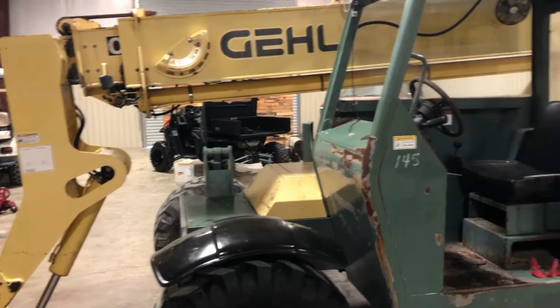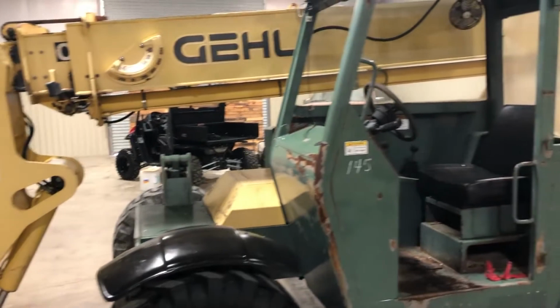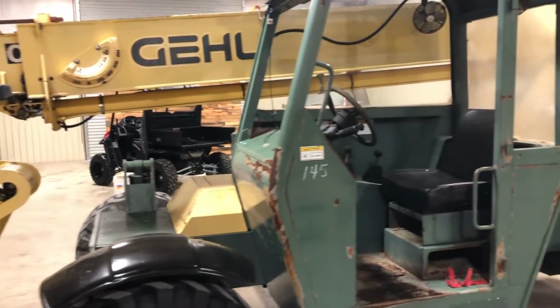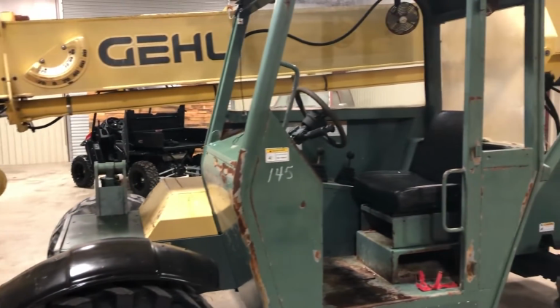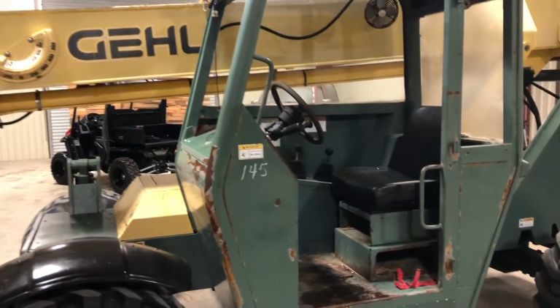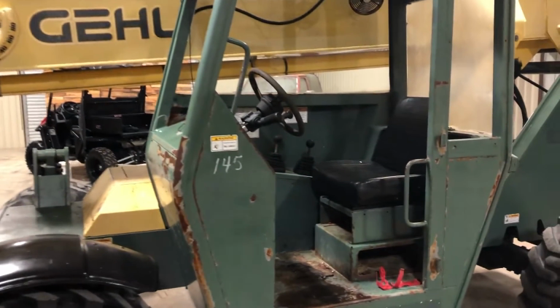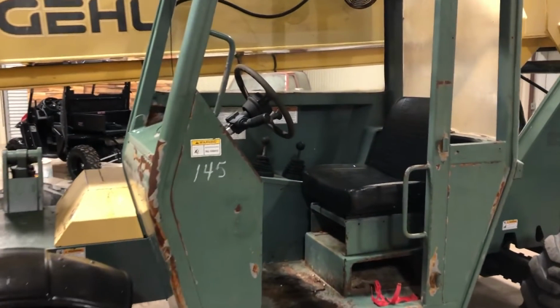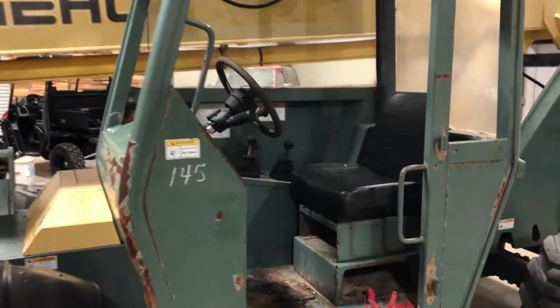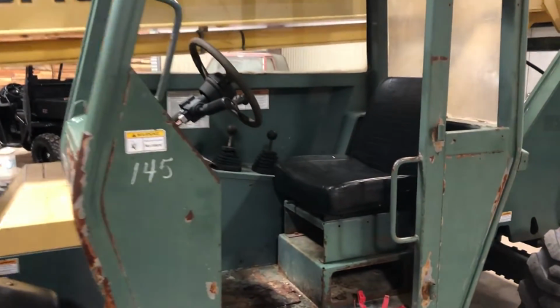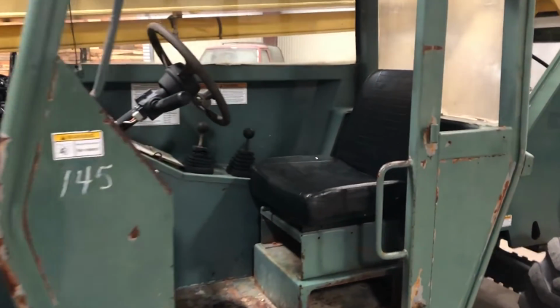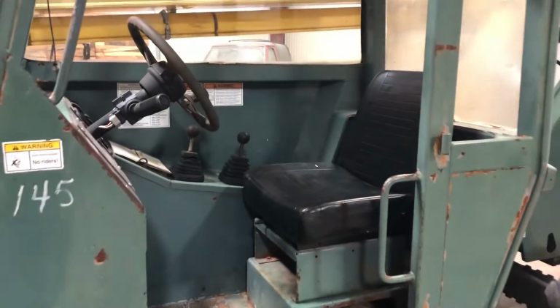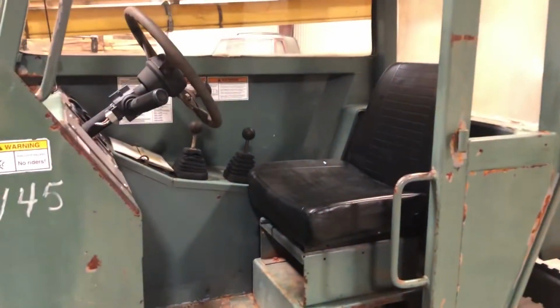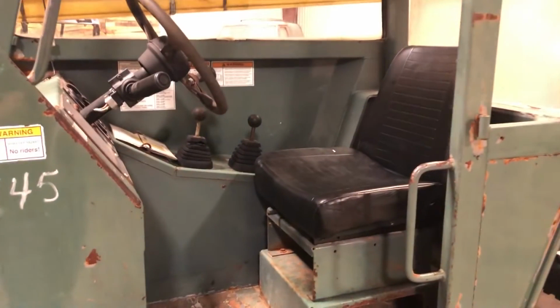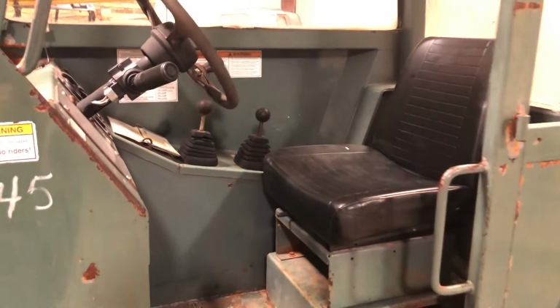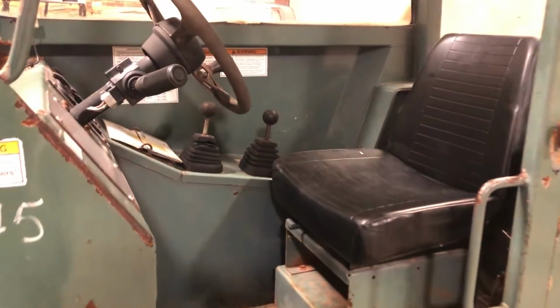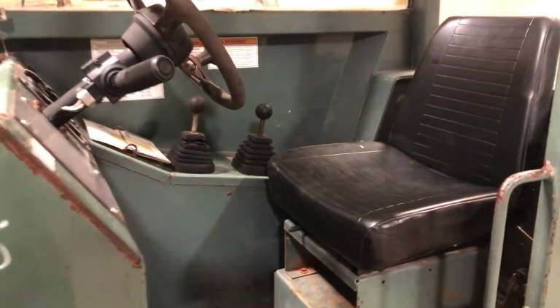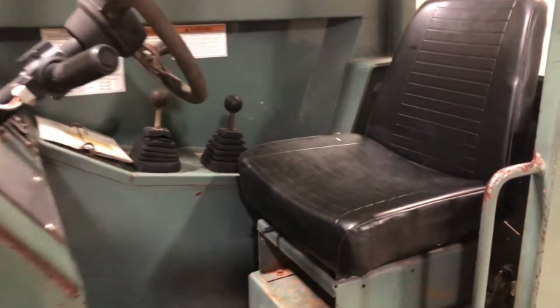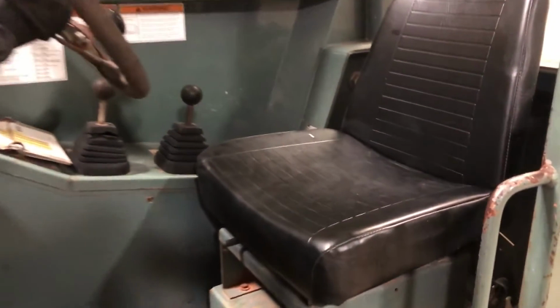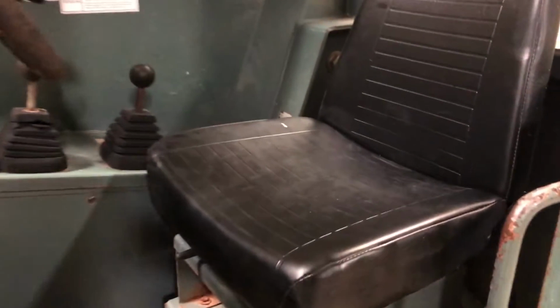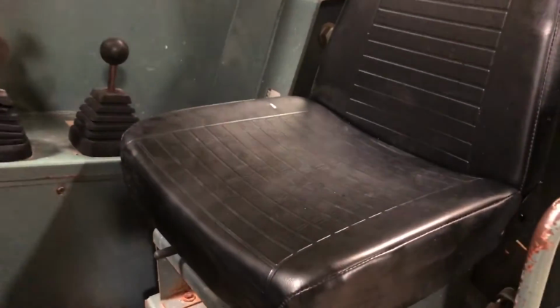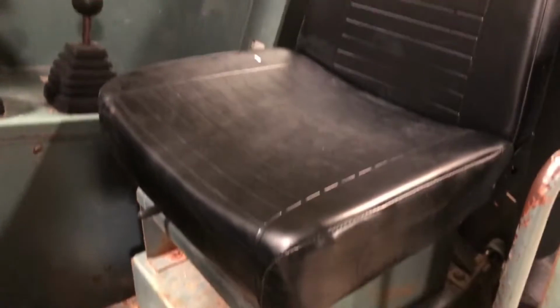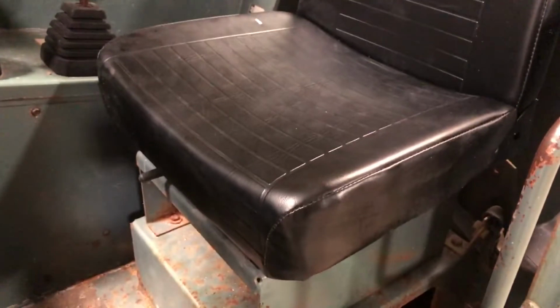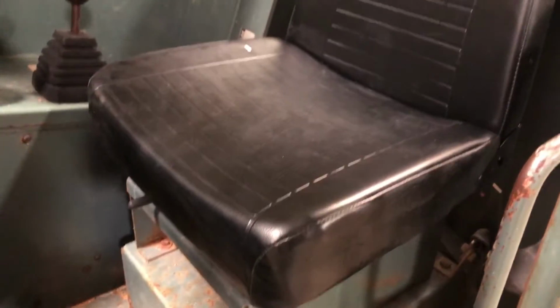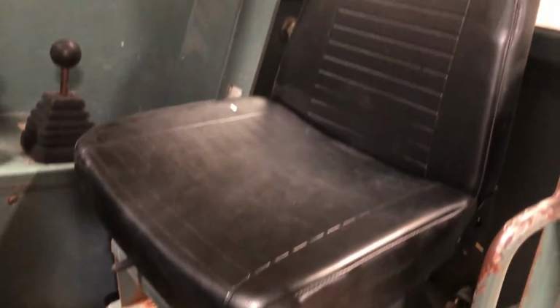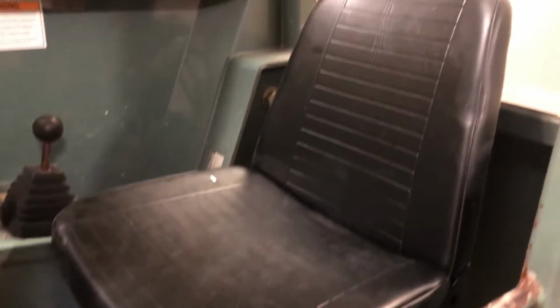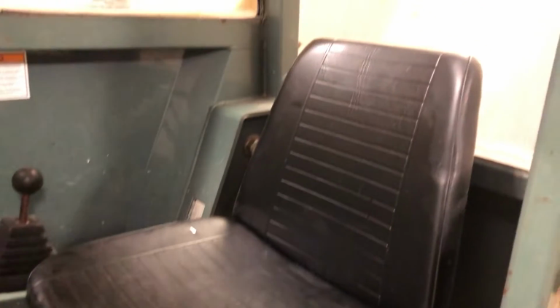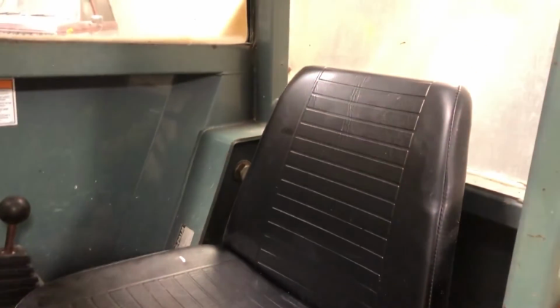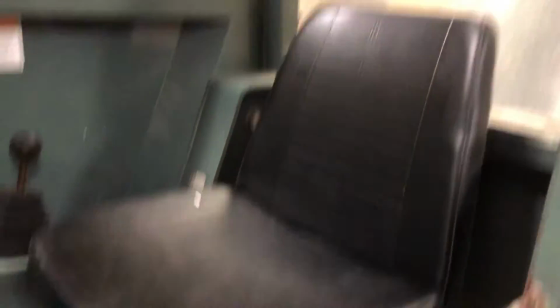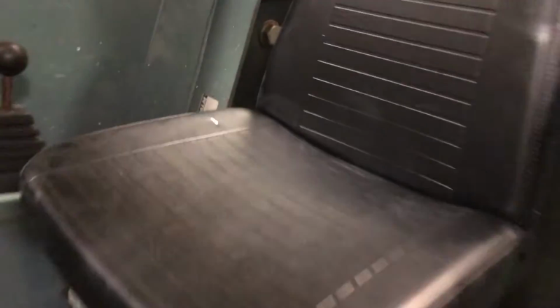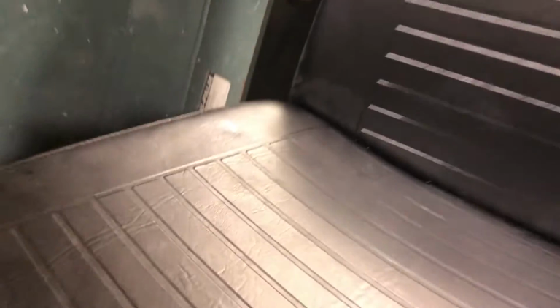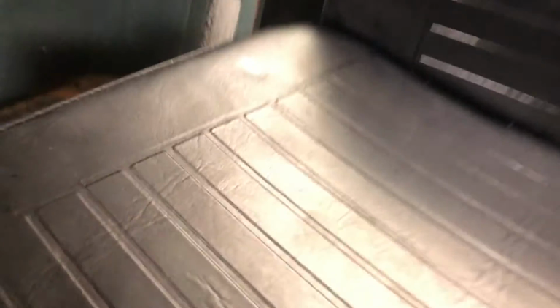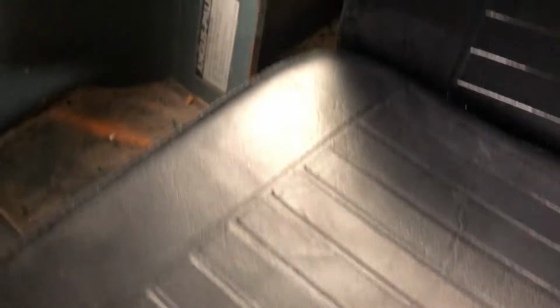Coming to the side here on this Gale RS534. A company bought this to have it on a job. The job is over, so they're selling it. One thing they did do is they put a brand spanking new seat on this unit — you can even see the little tag still on there.